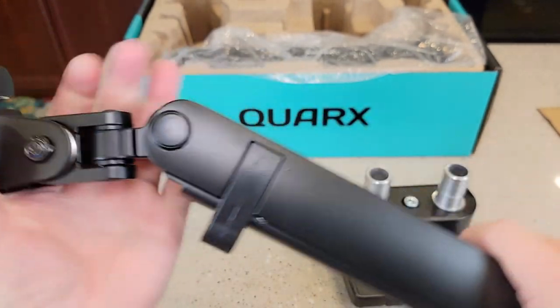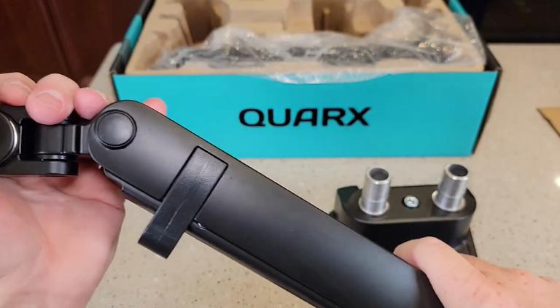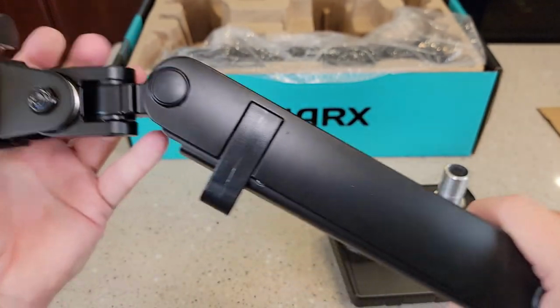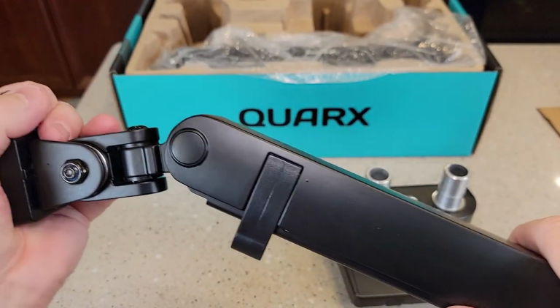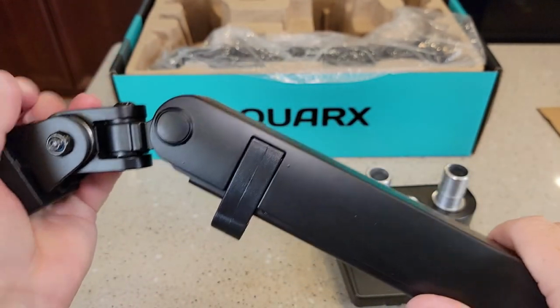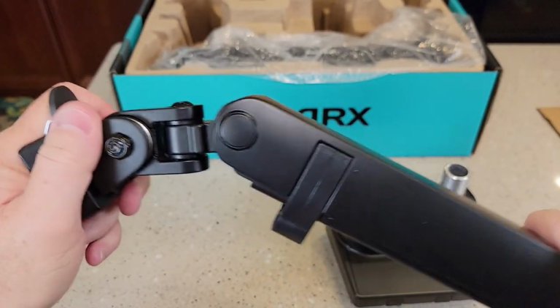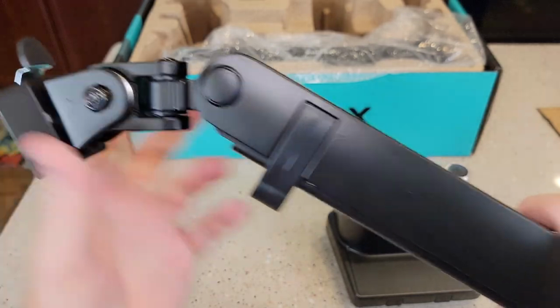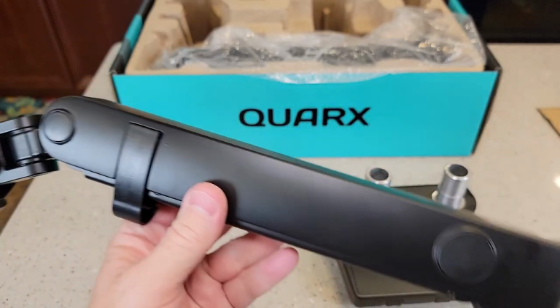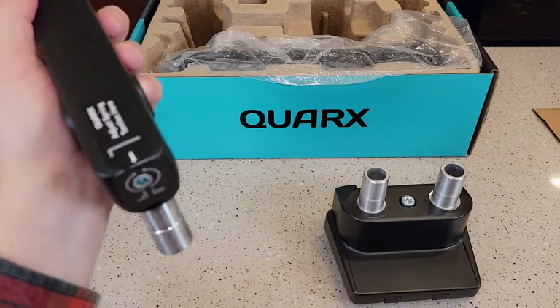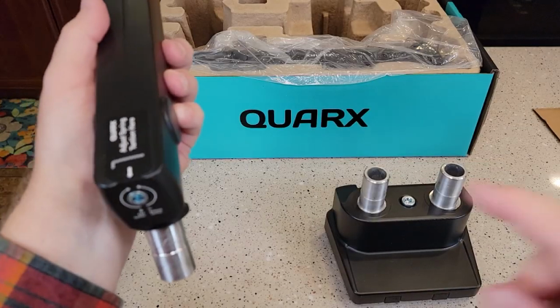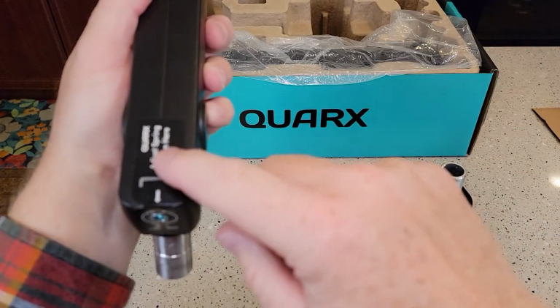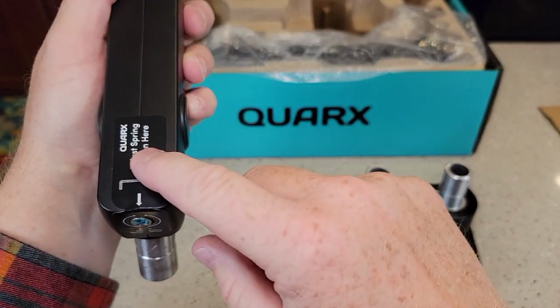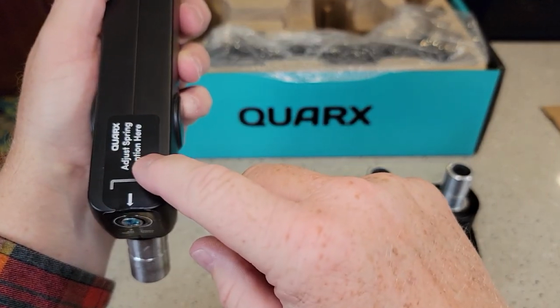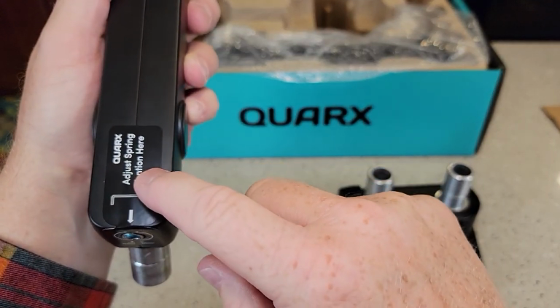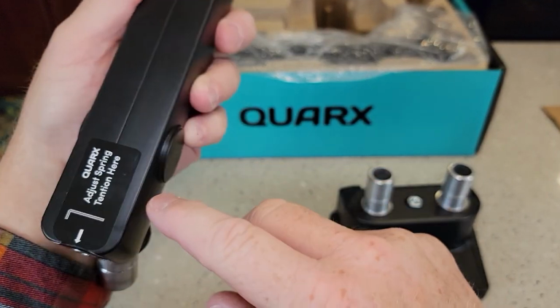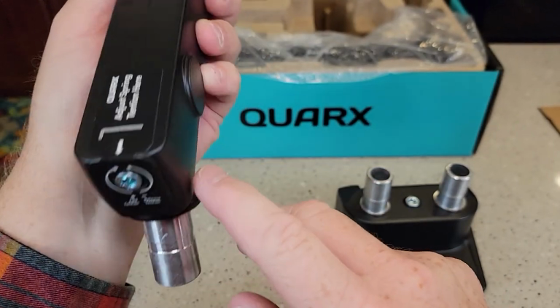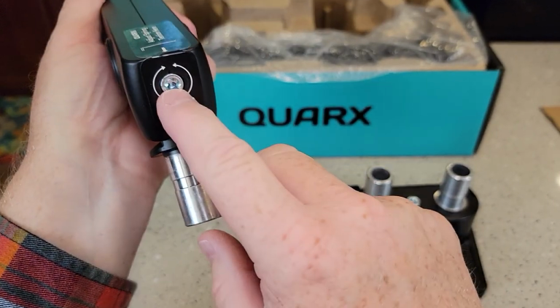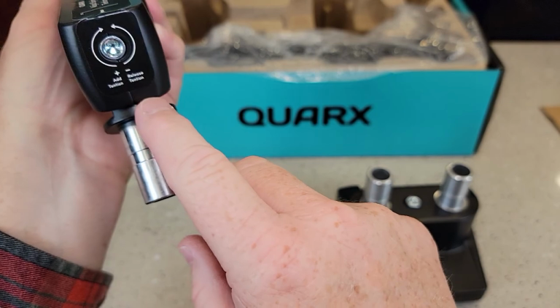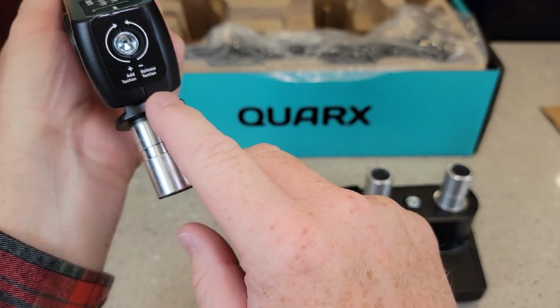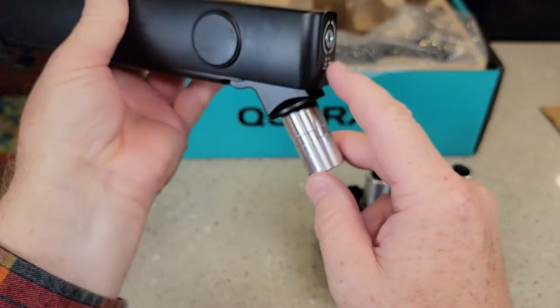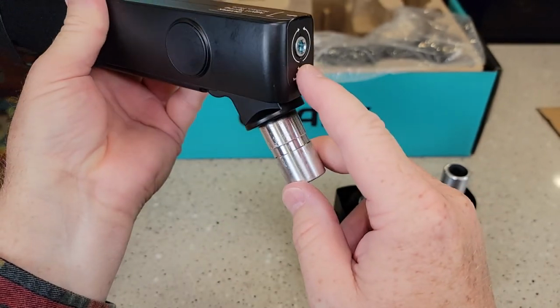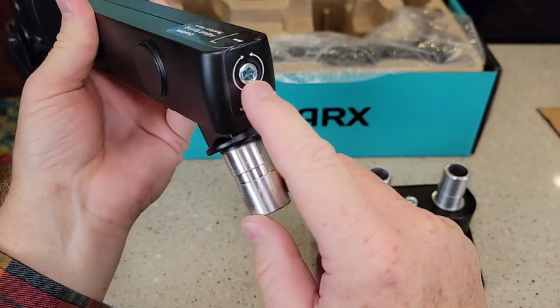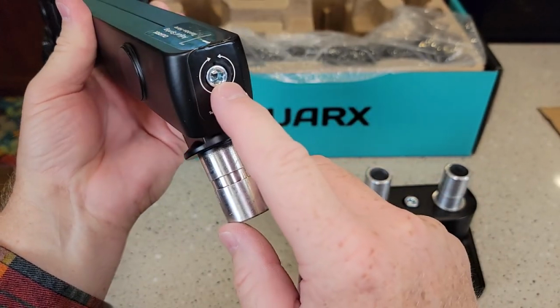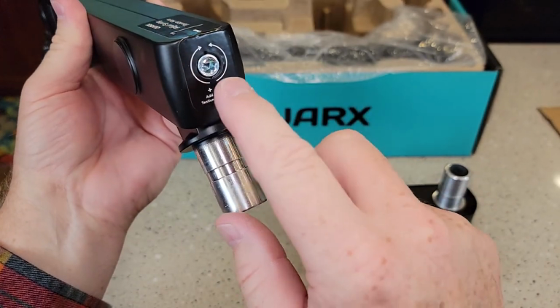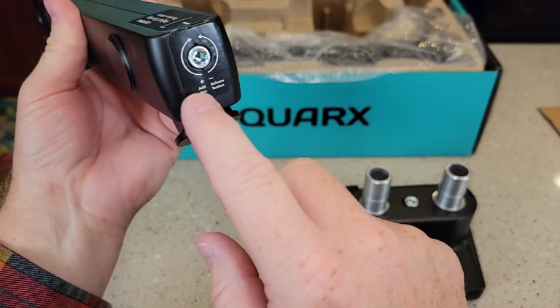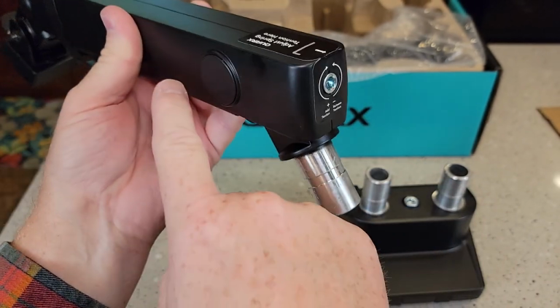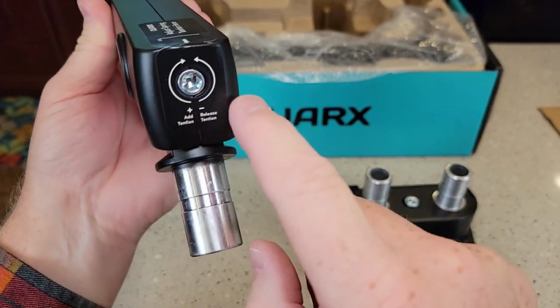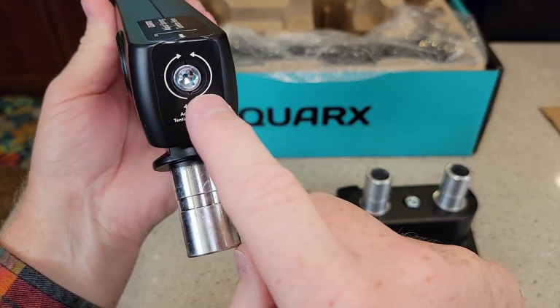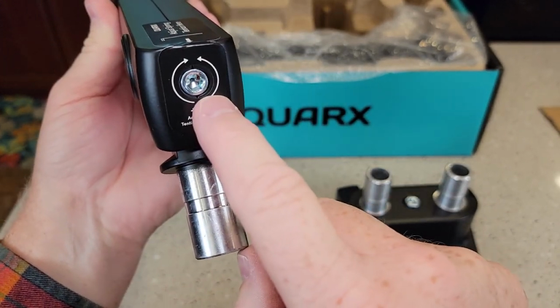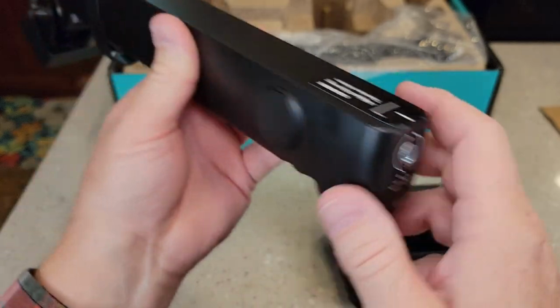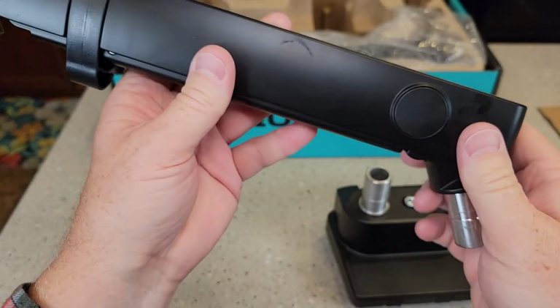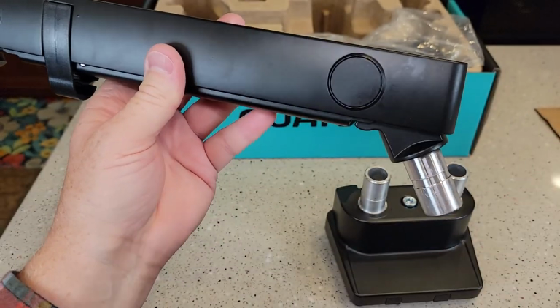Lots of adjustments everywhere. There is a big sticker that says 'adjust spring tension here.' So you can adjust how tight the spring tension is on the arm, depending on how heavy your monitor is — that's where you adjust the spring tension.